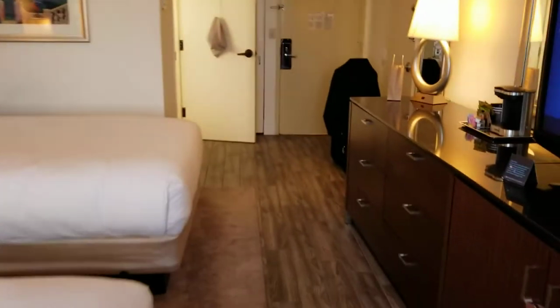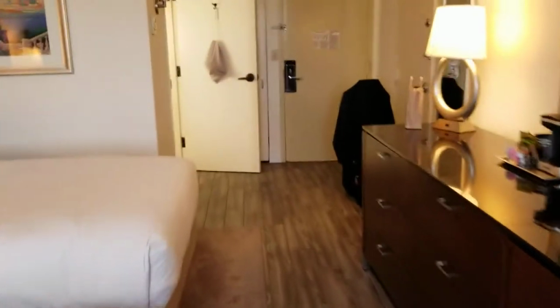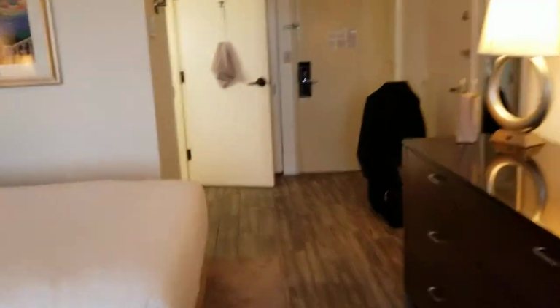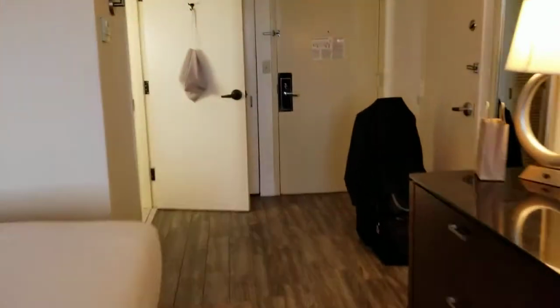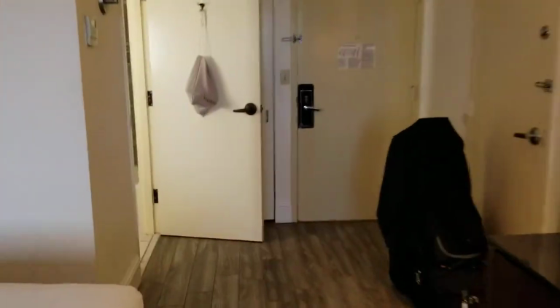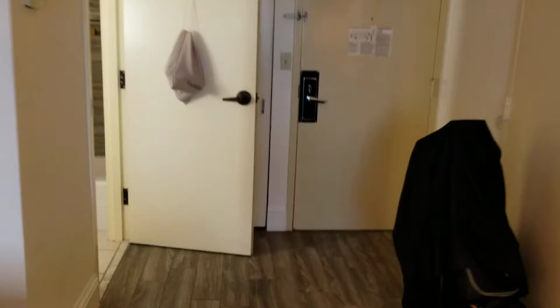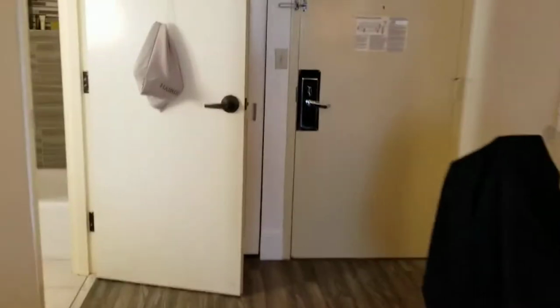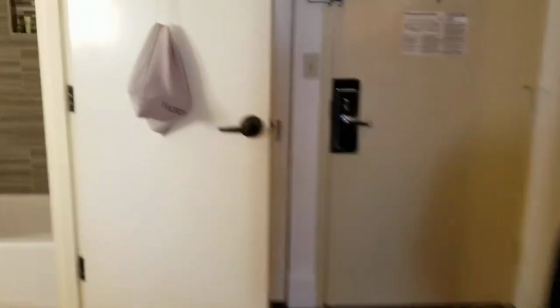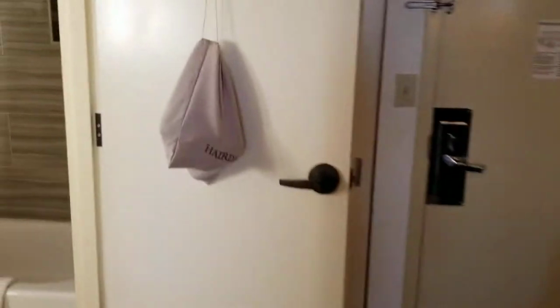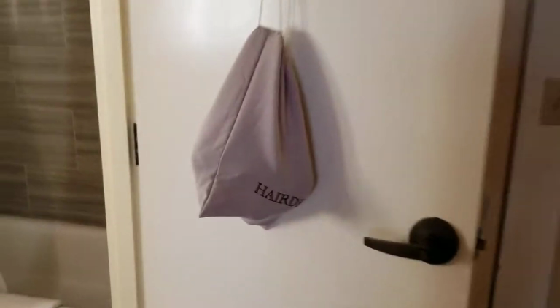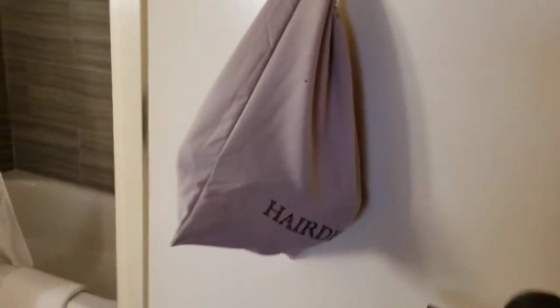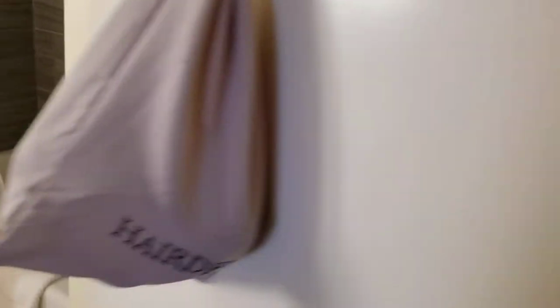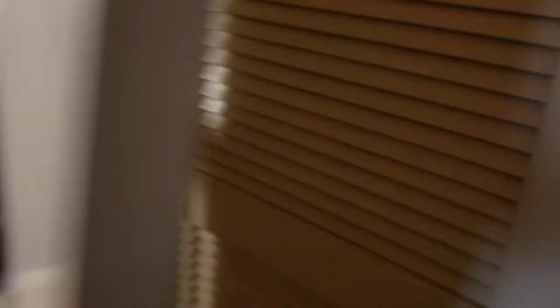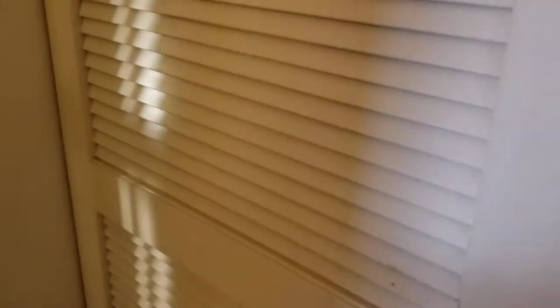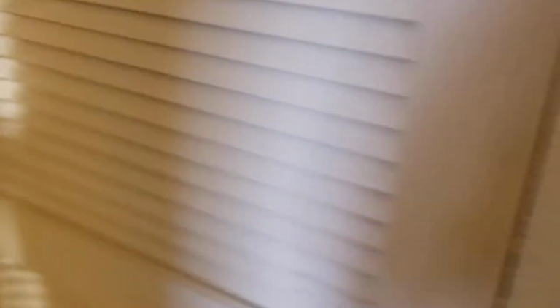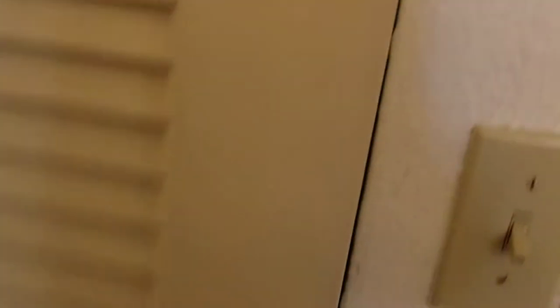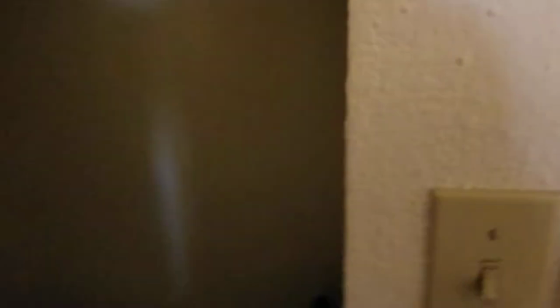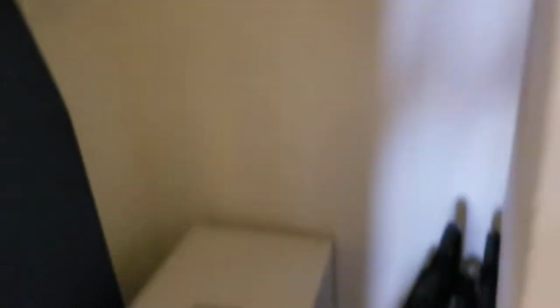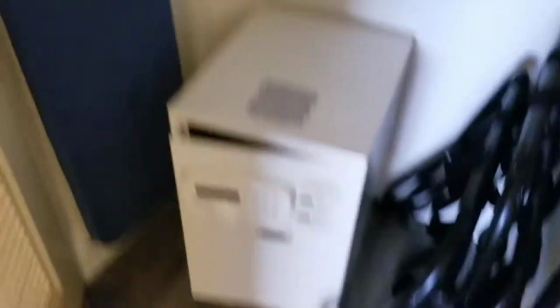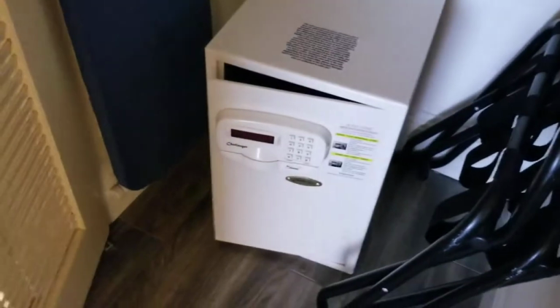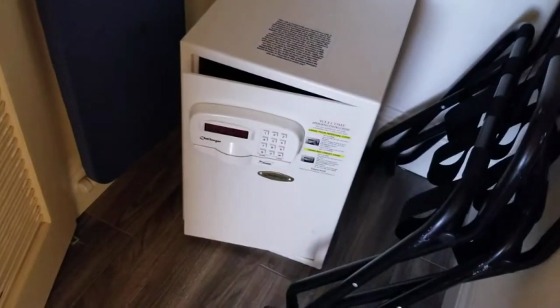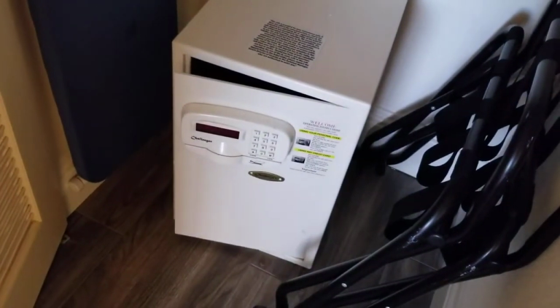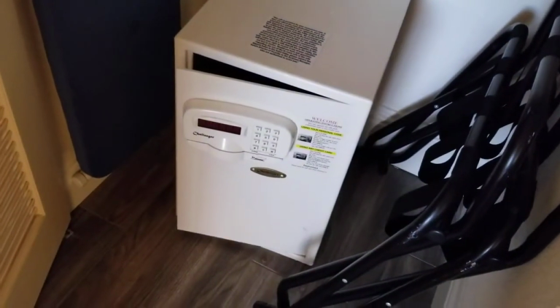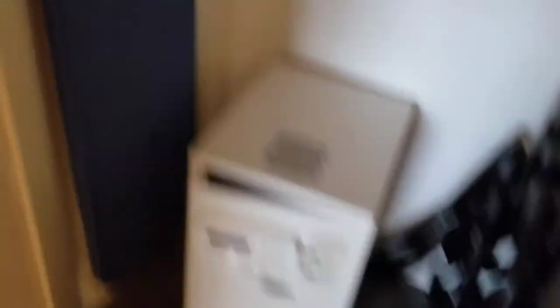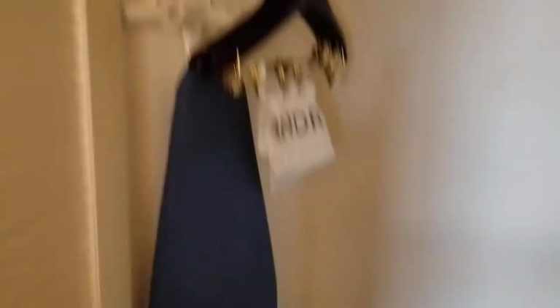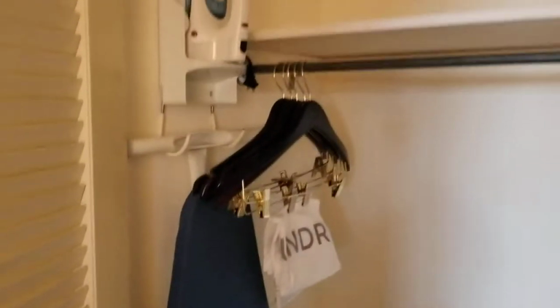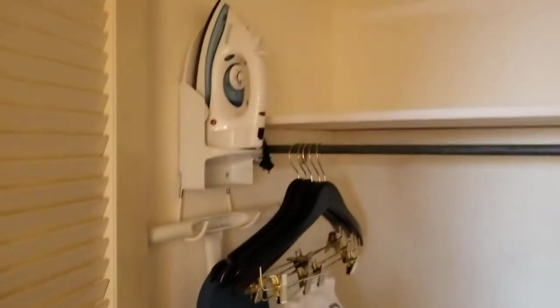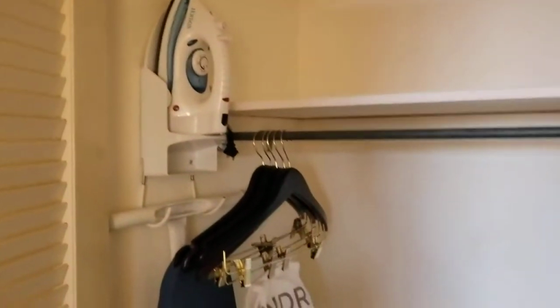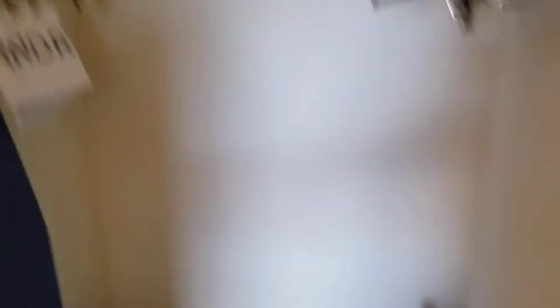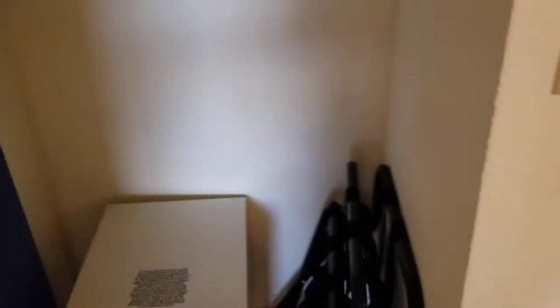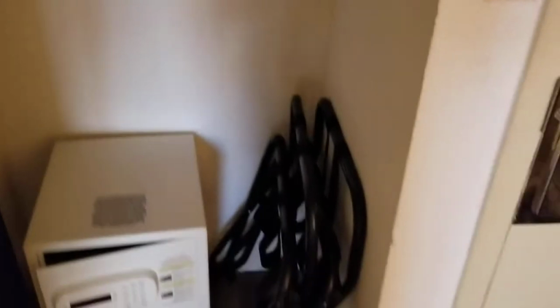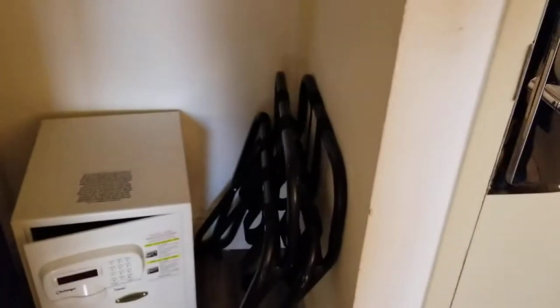One last thing — I need to review the closet. Here is the hair dryer and the closet. There is a very large safe and your typical closet stuff.